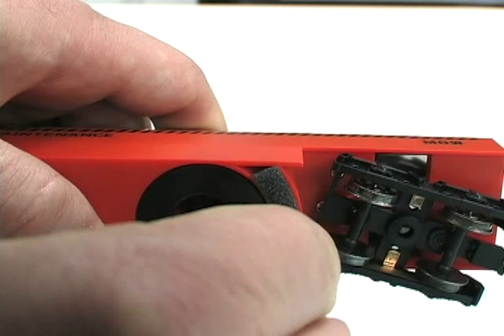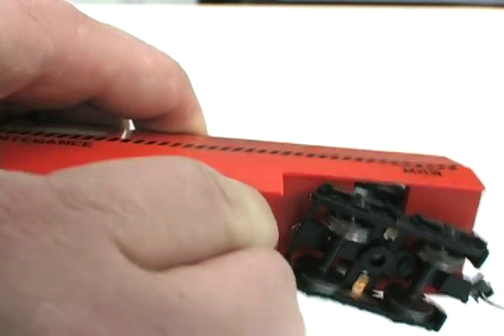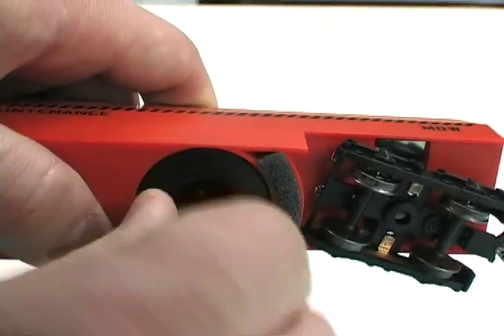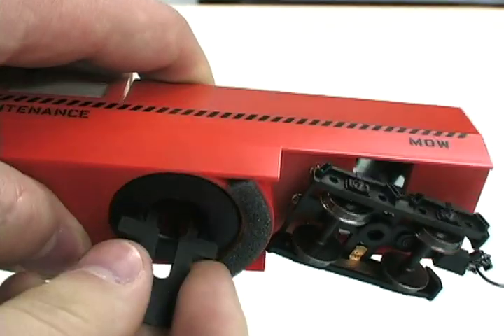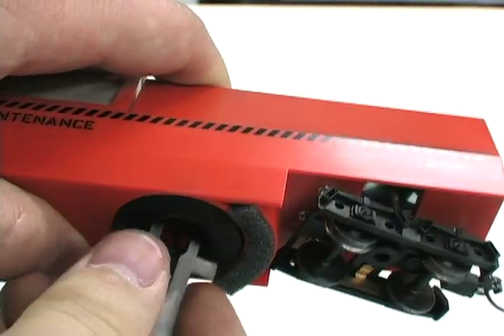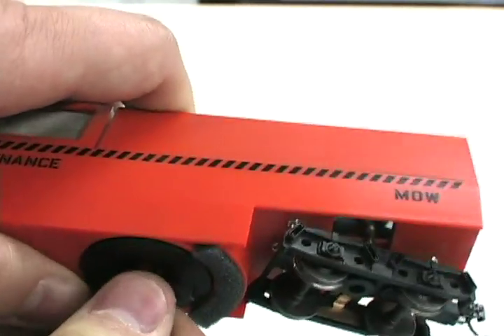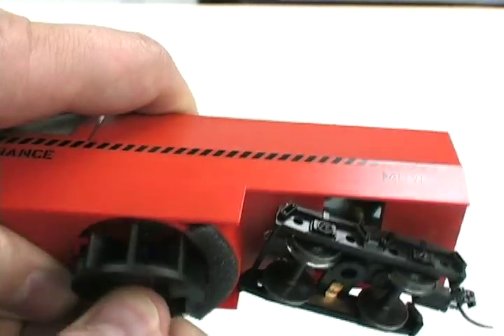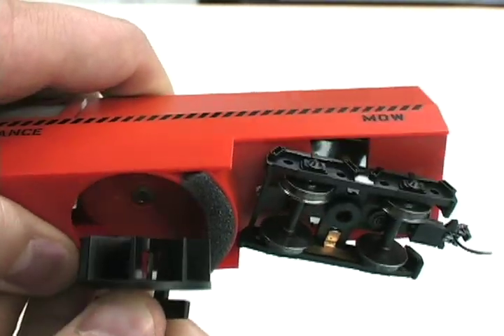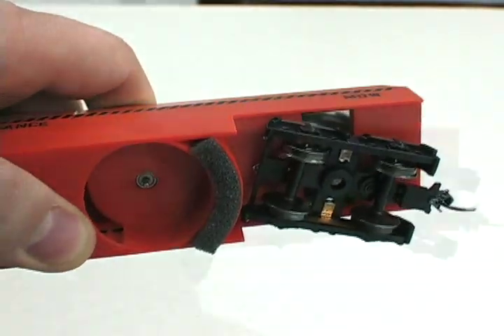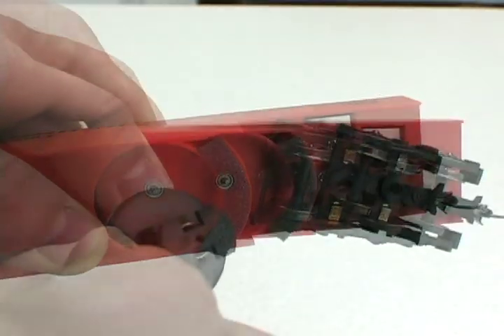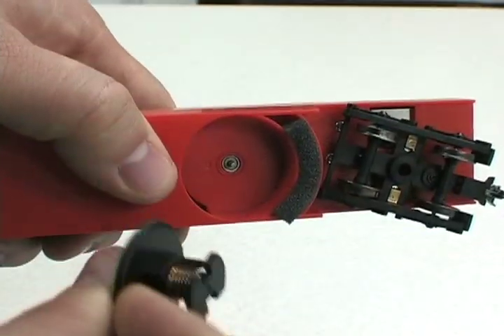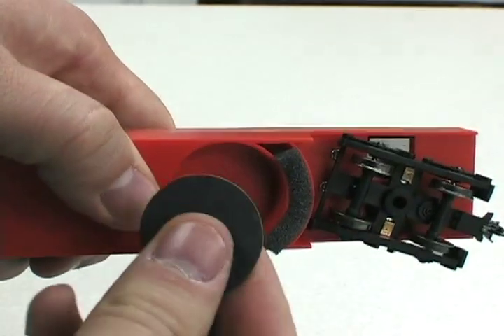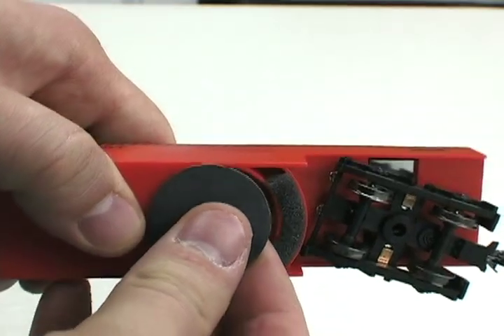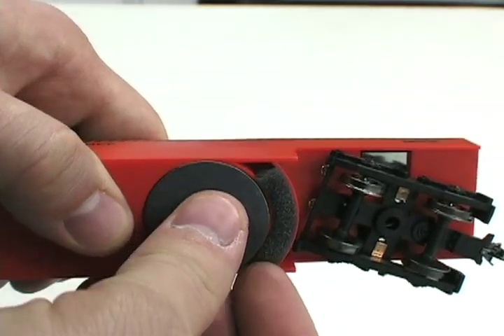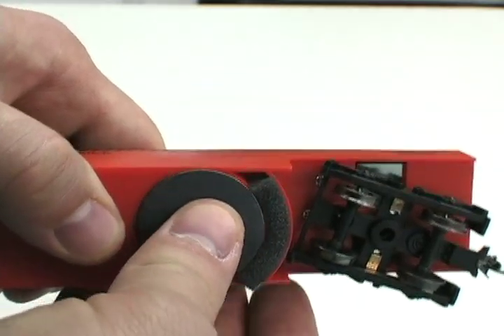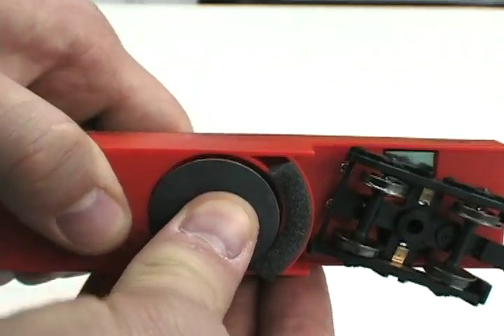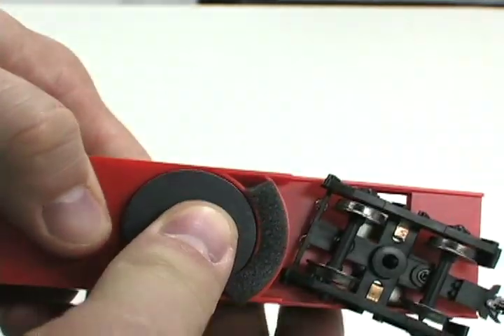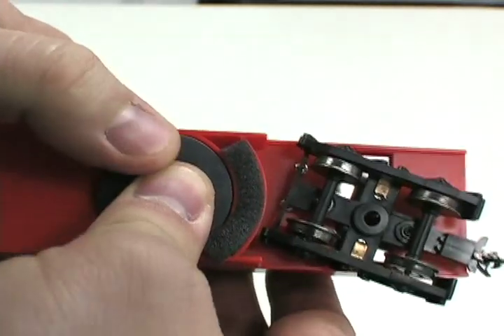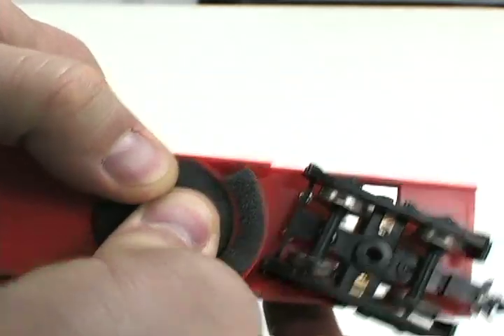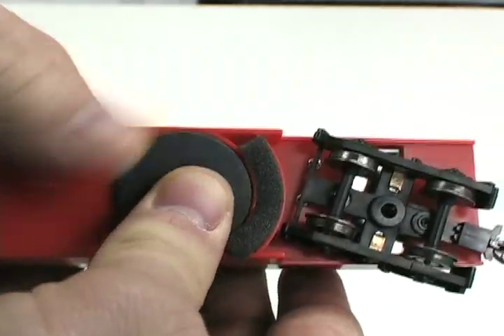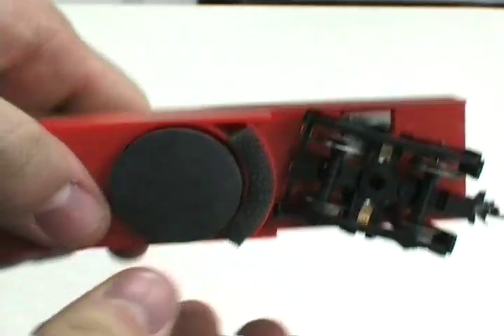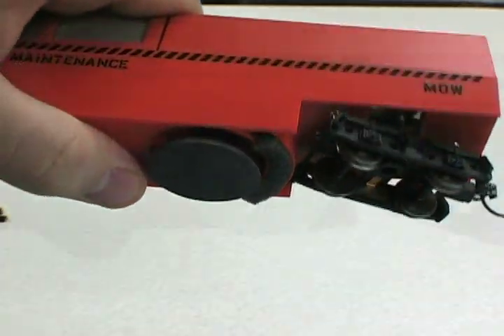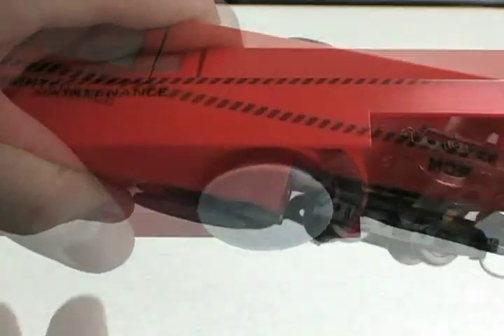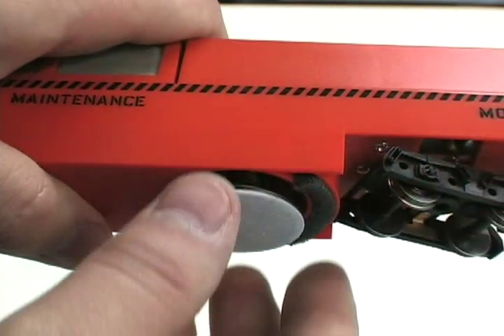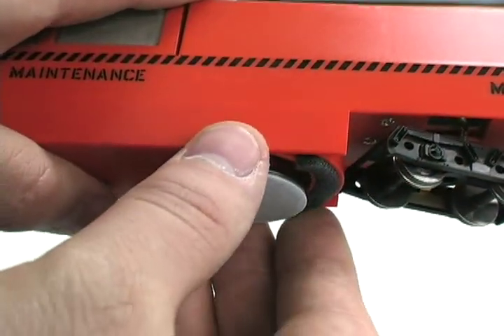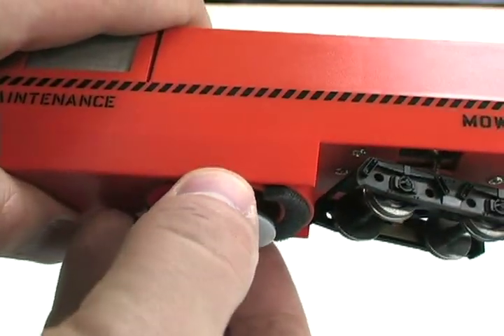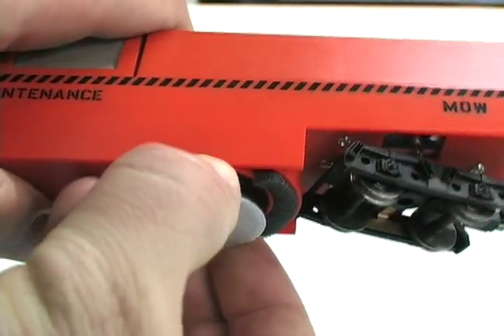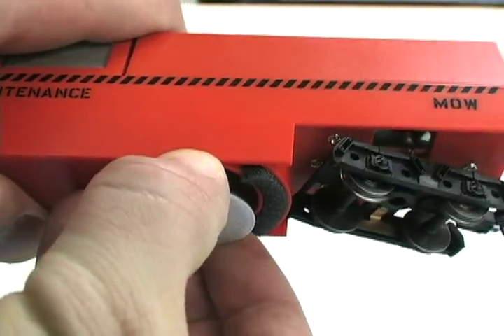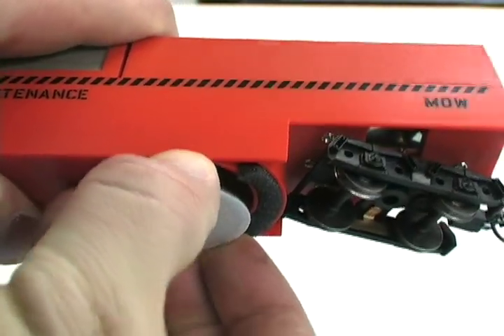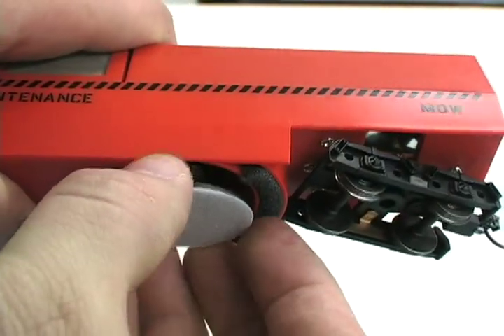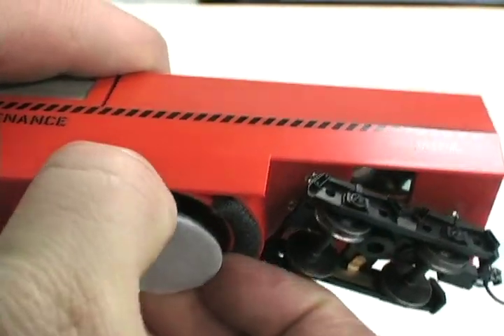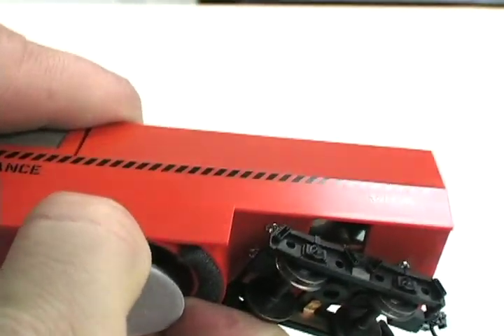The vacuum can be removed by using a special tool. Once it's removed, you can replace it with one of the abrasive or polishing pads with a simple push of the finger. These pads can be removed the same way — you don't need to use the tool, just simple force.